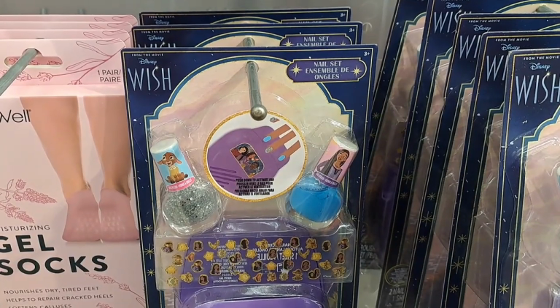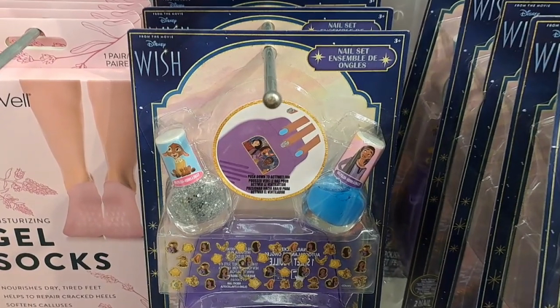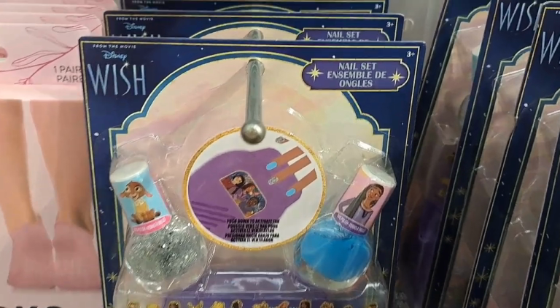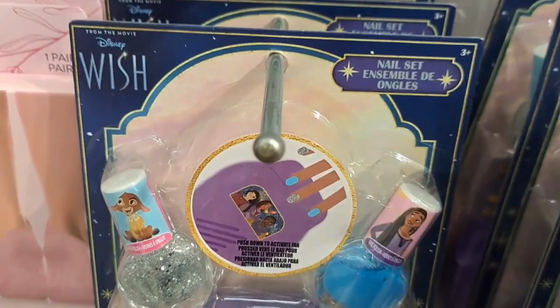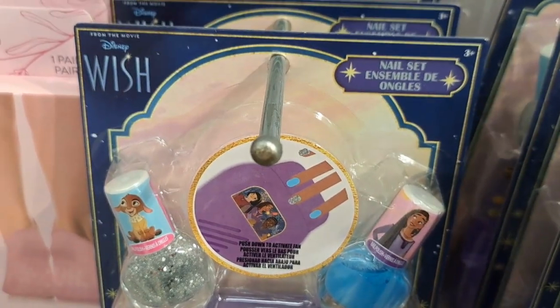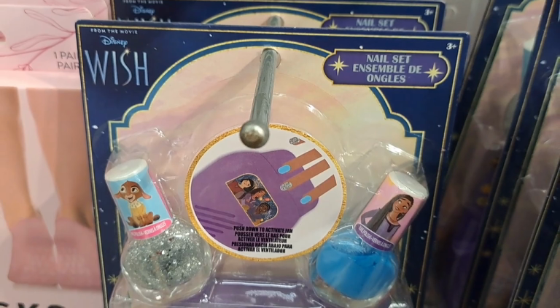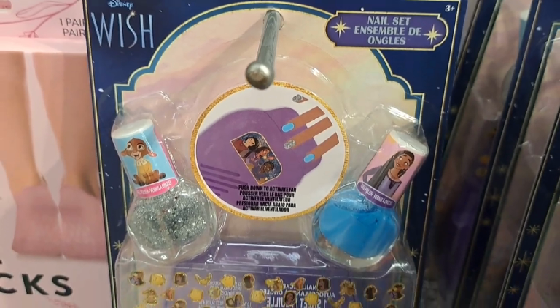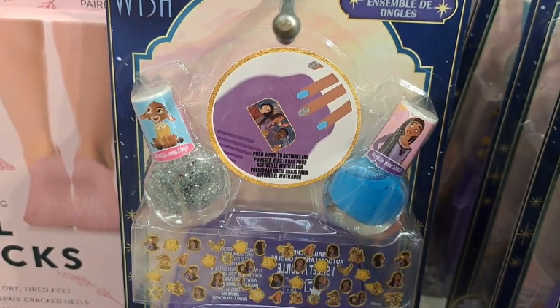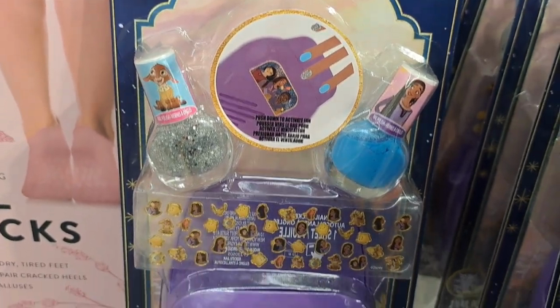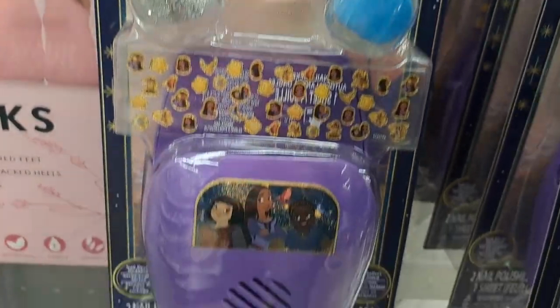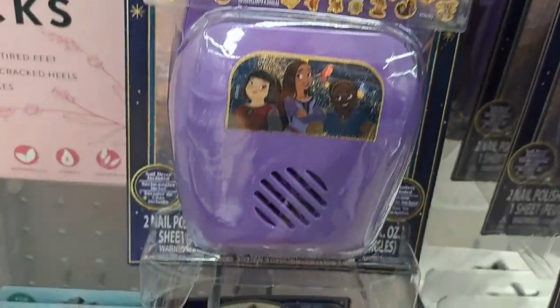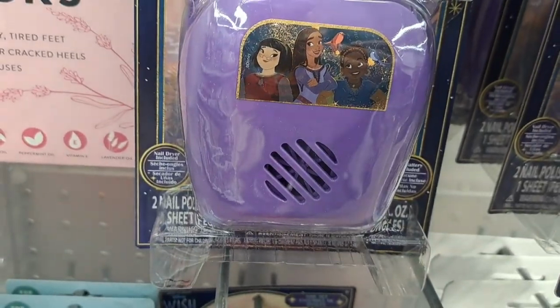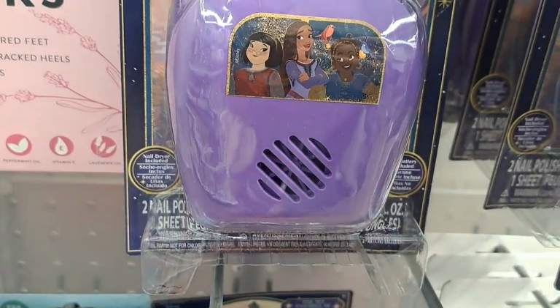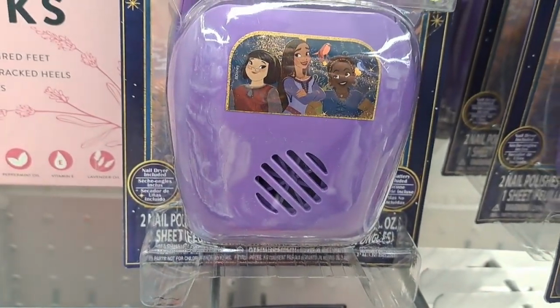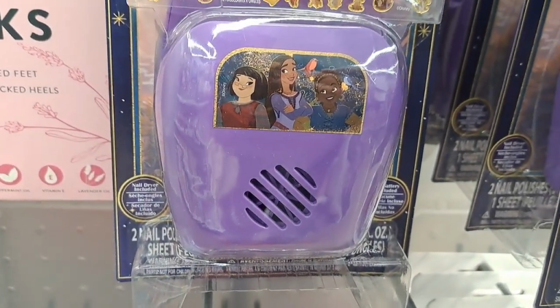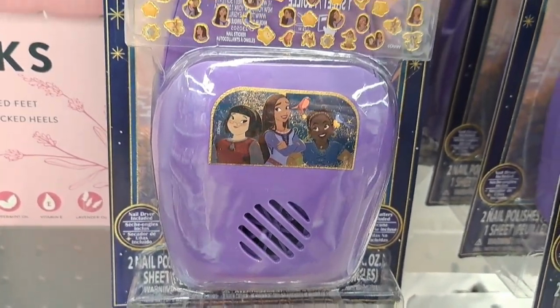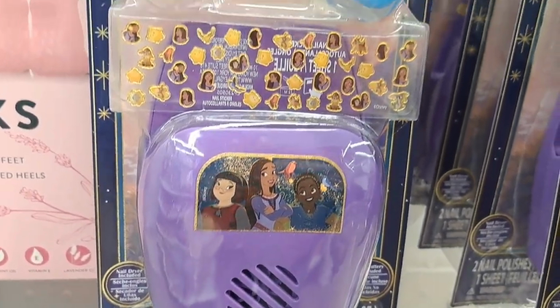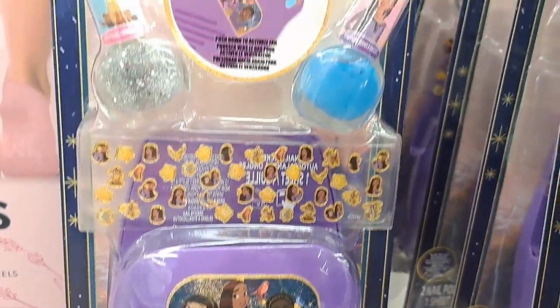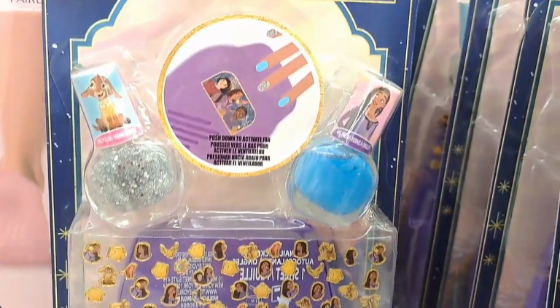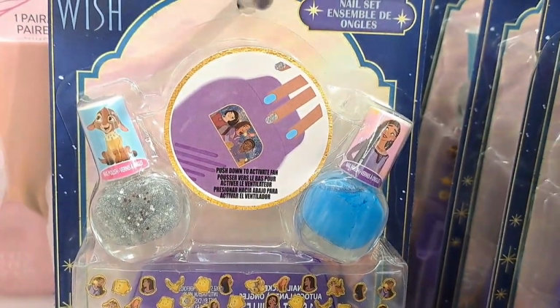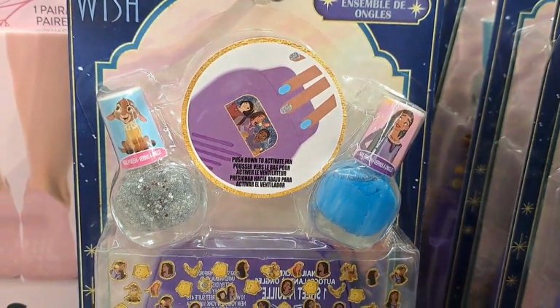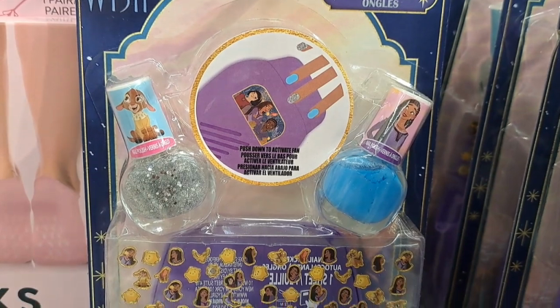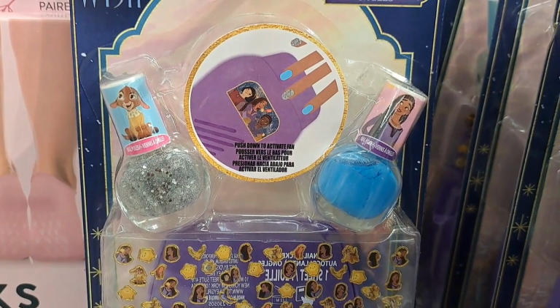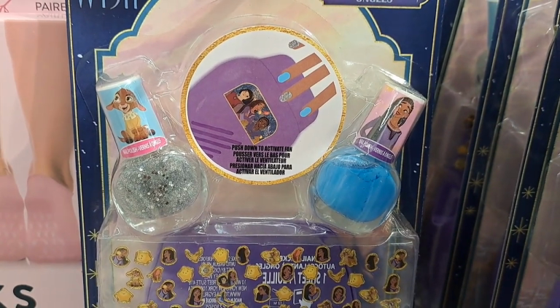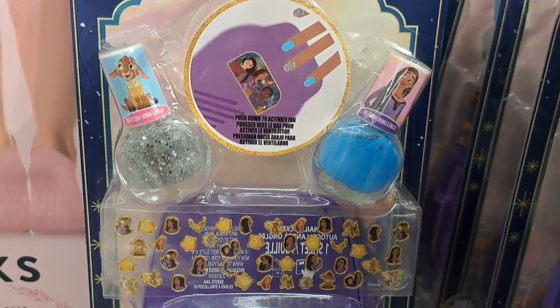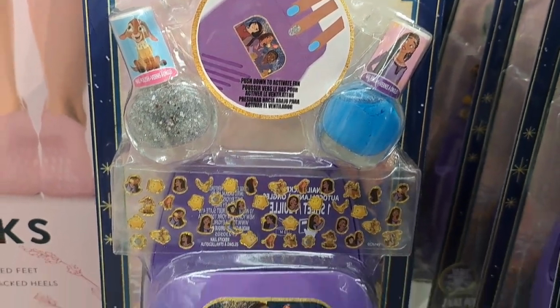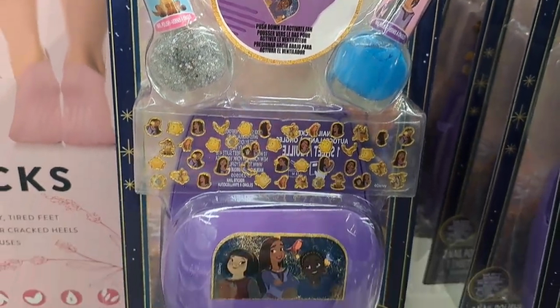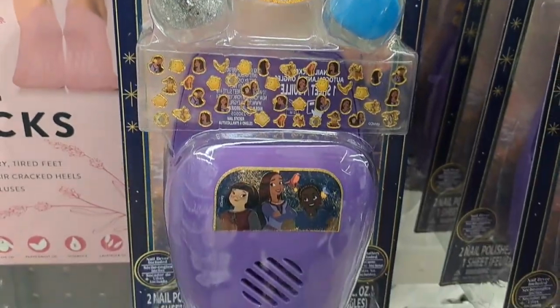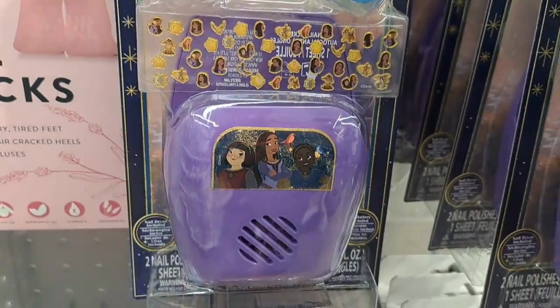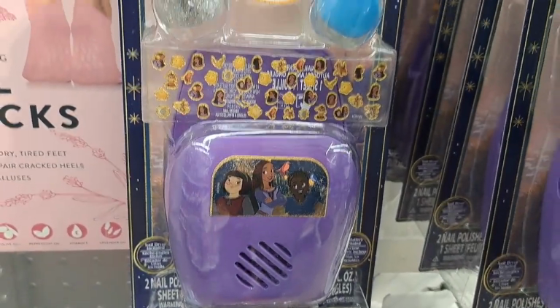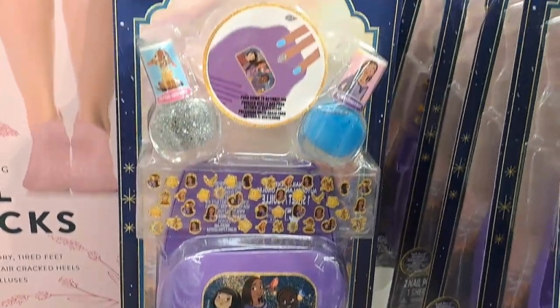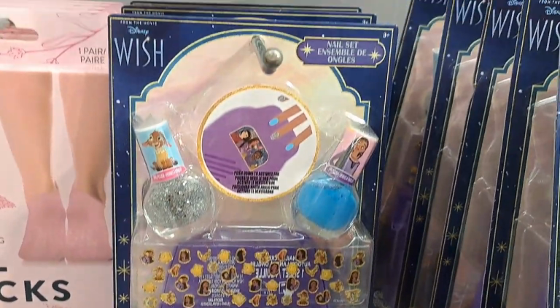Got this Wish nail set here. It's got the nail dryer and all the fingernail polish and everything. Pretty cool.